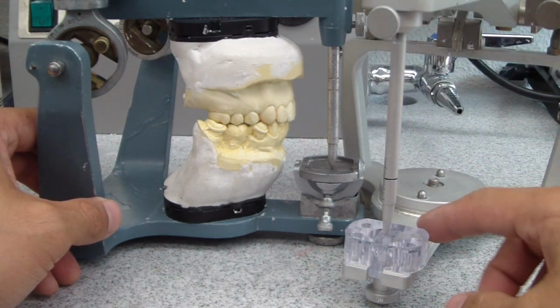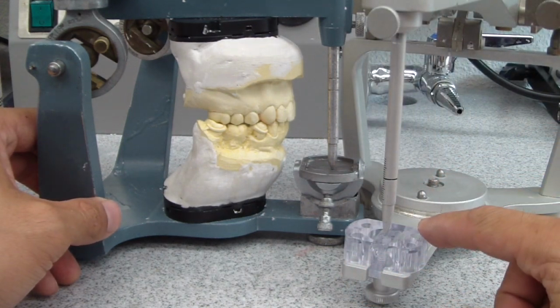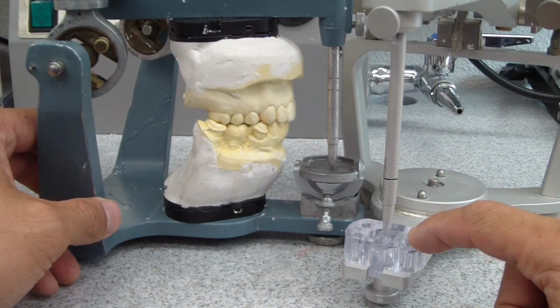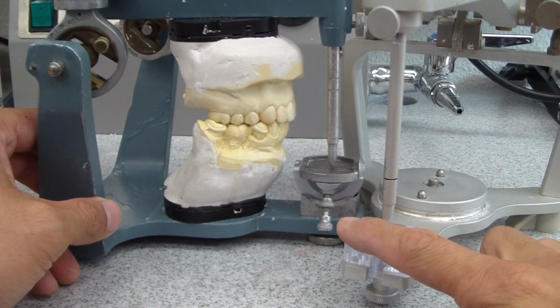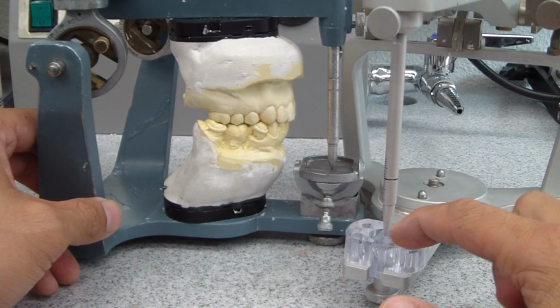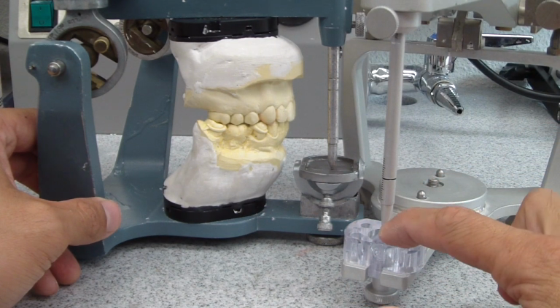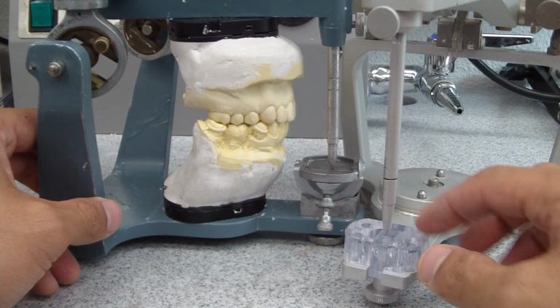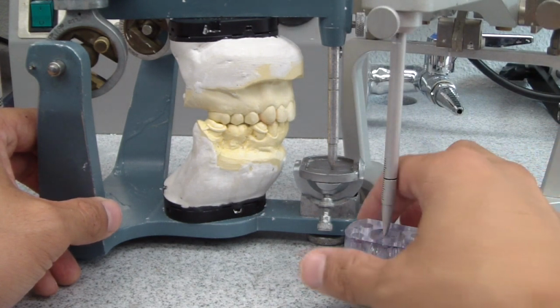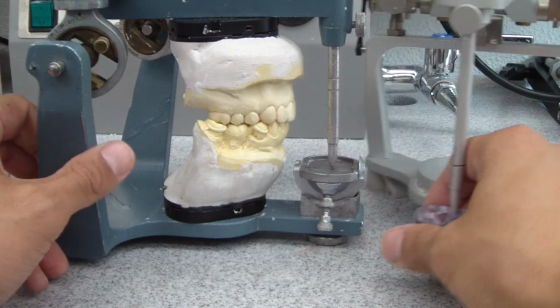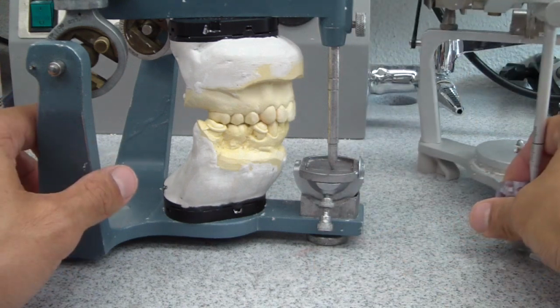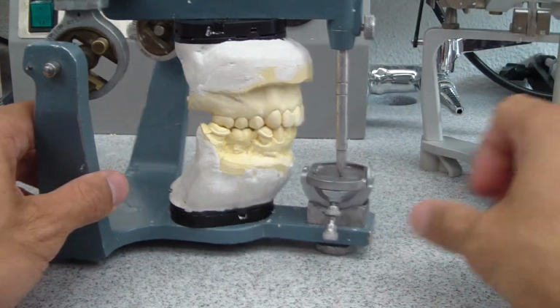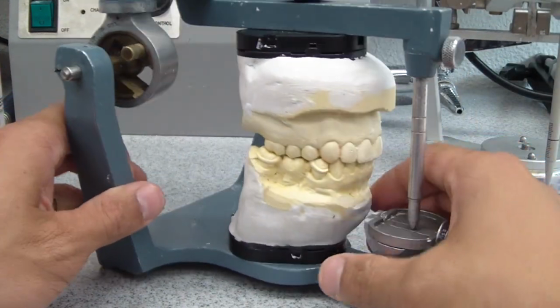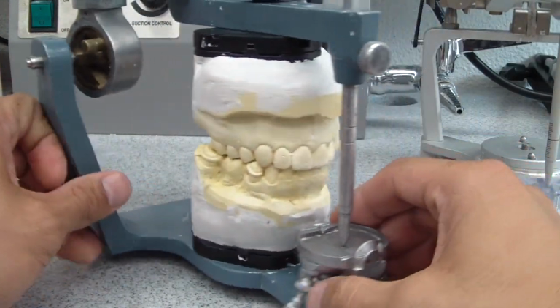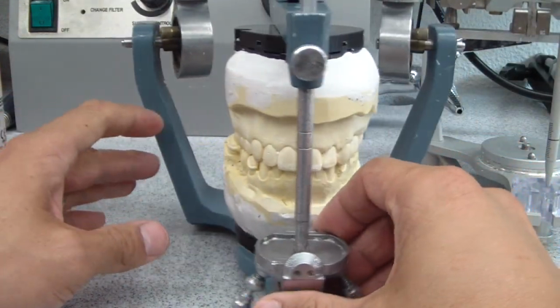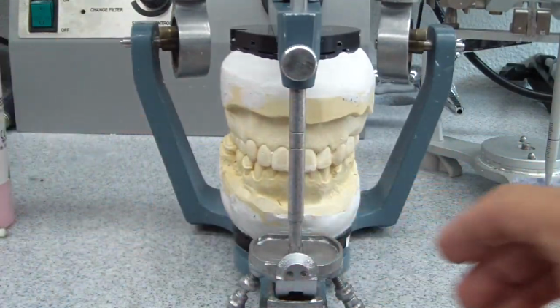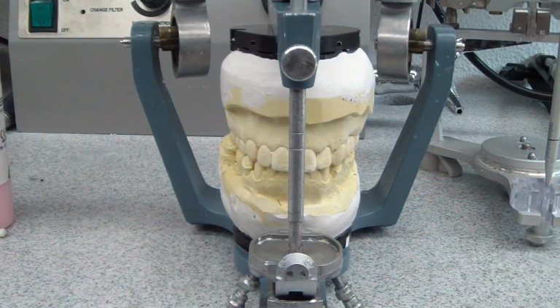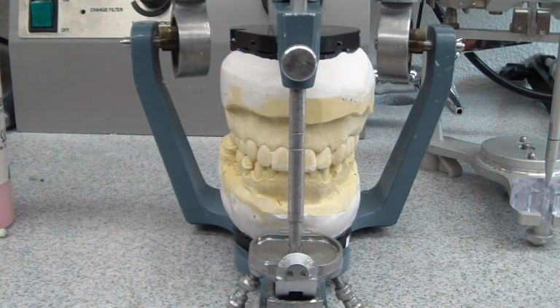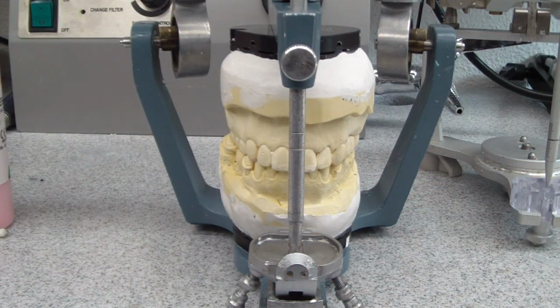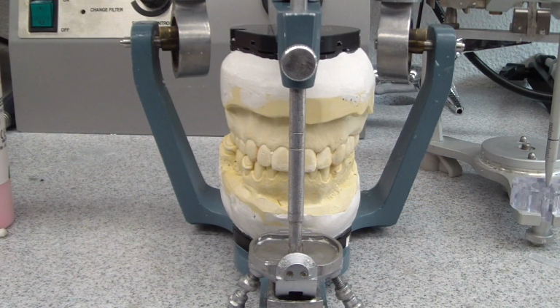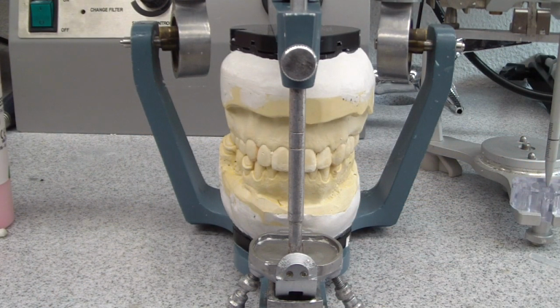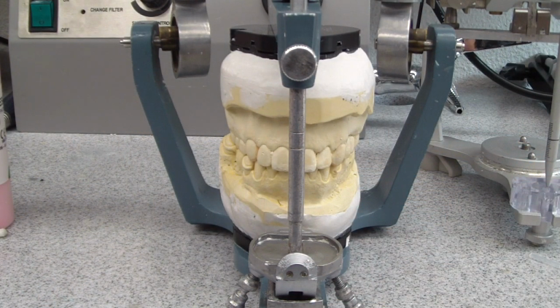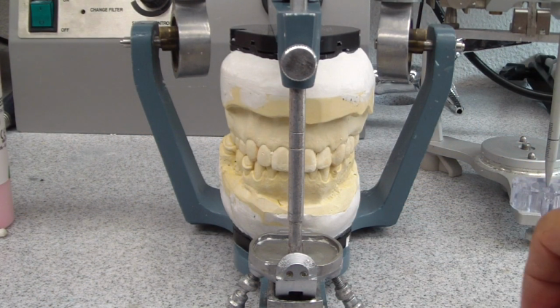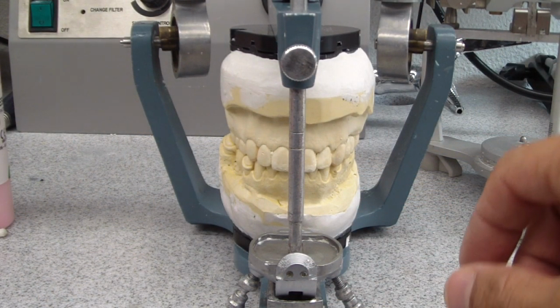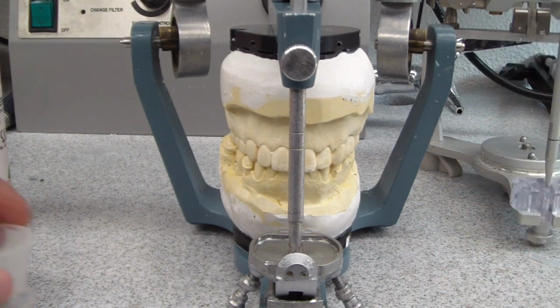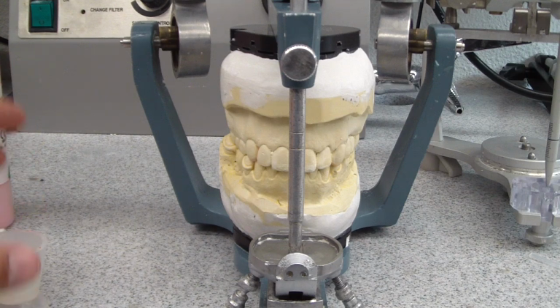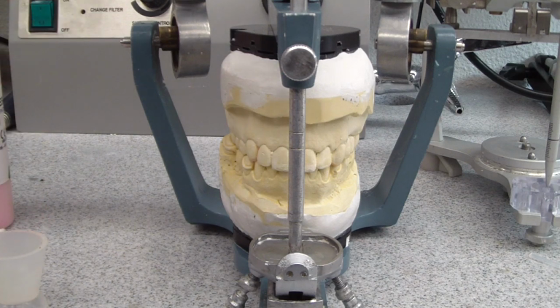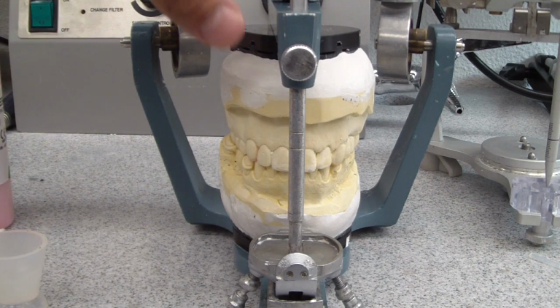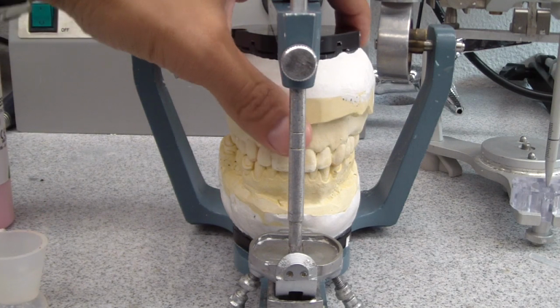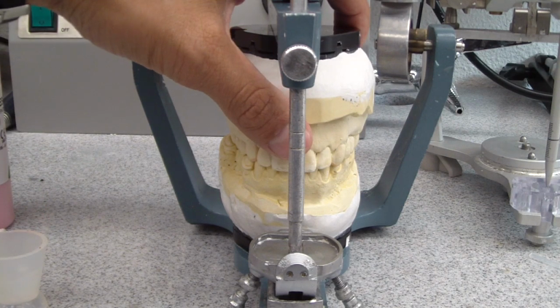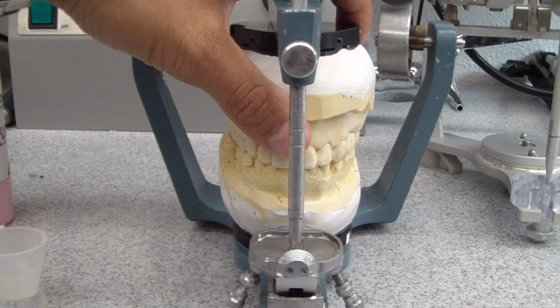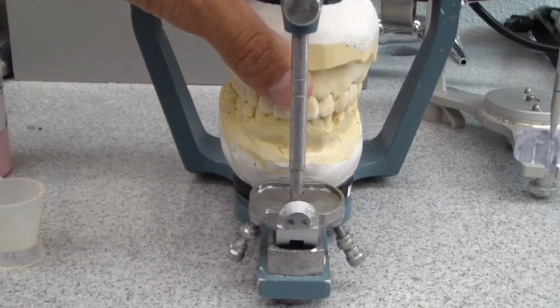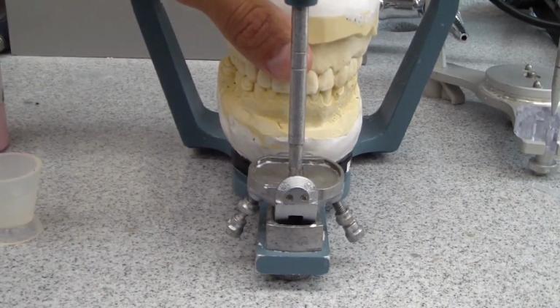Normally we do it on a little plastic block like this in a Whip Mix. However, we don't have many articulators with Whip Mix and everything's been established on the Hano, so this is one way of doing it for the Hano.